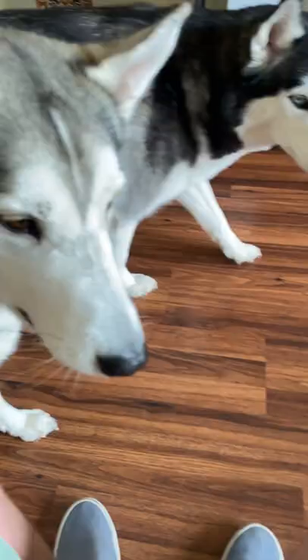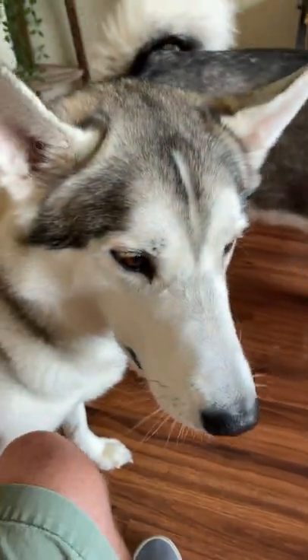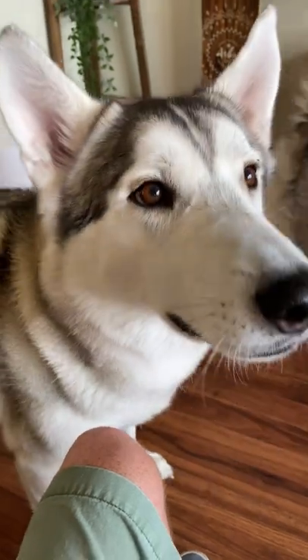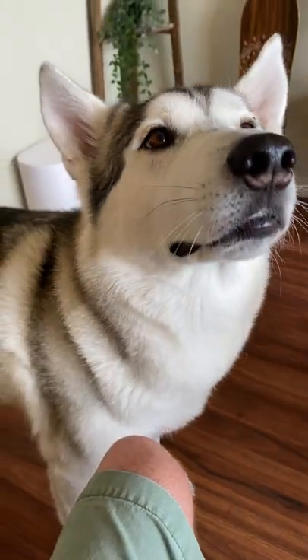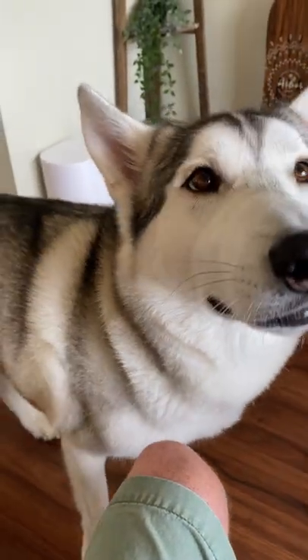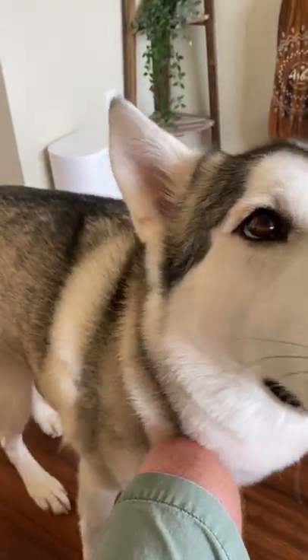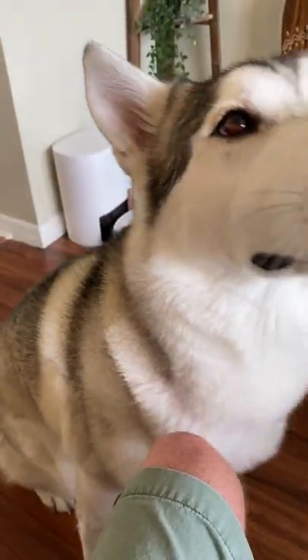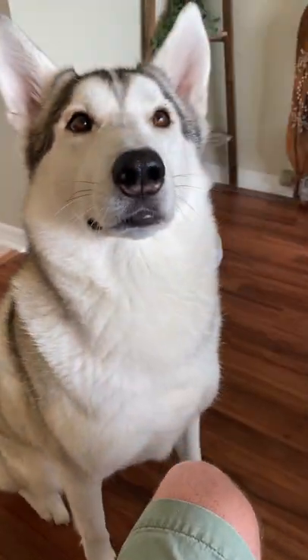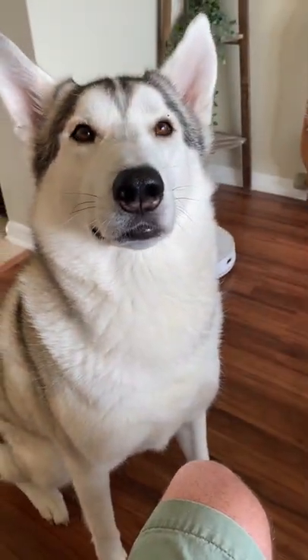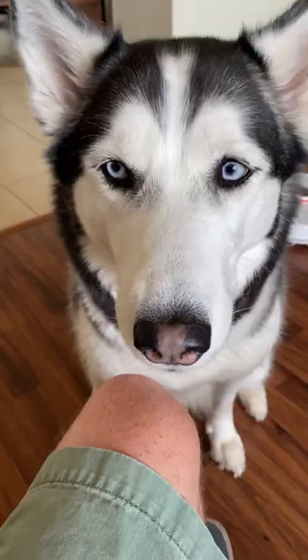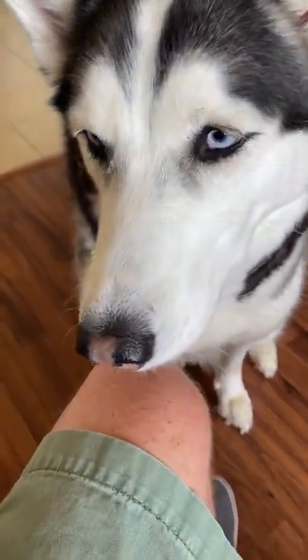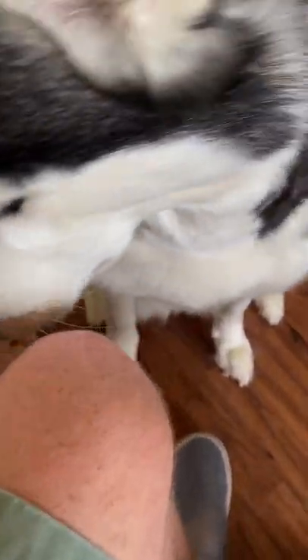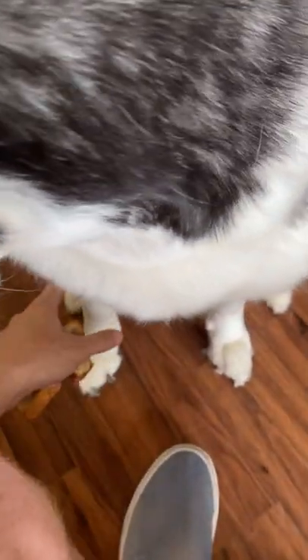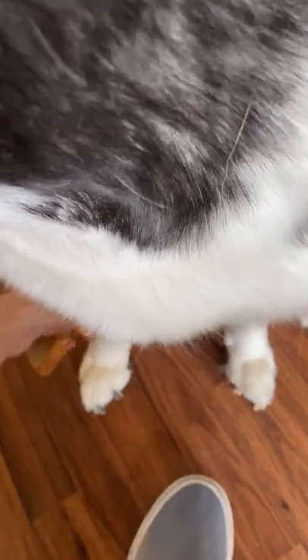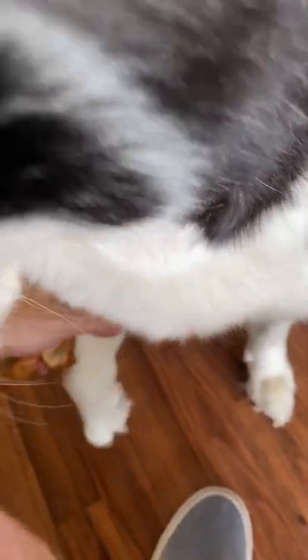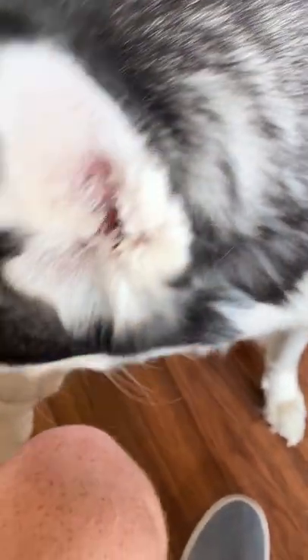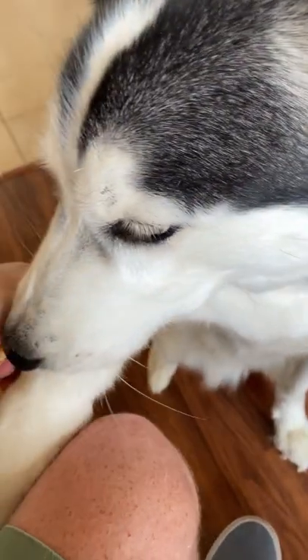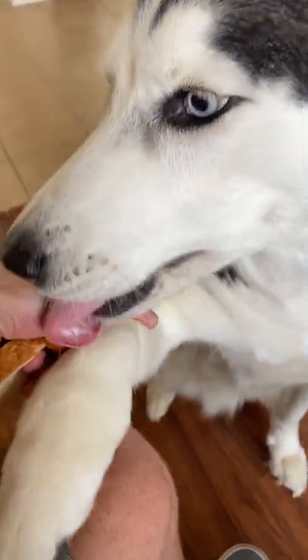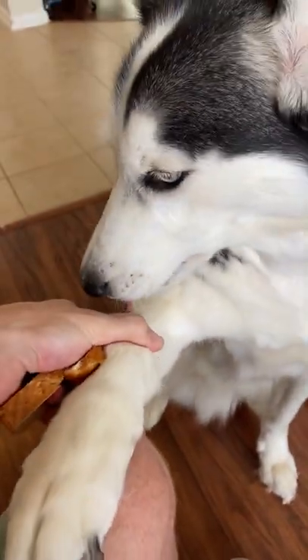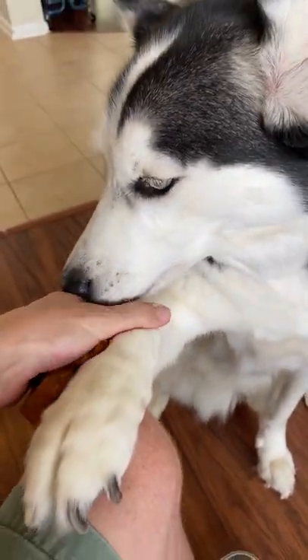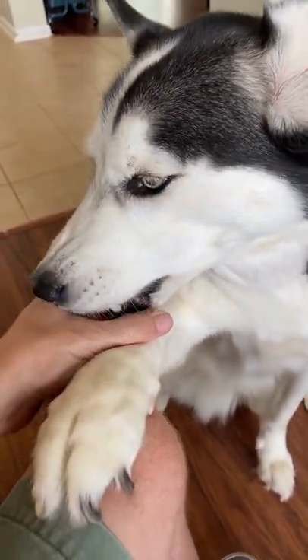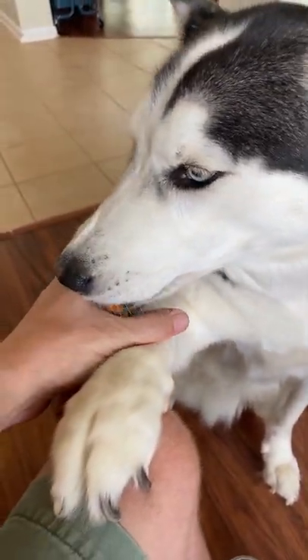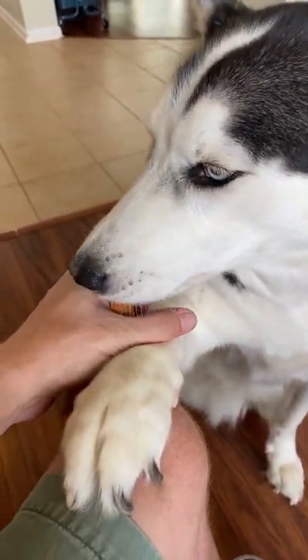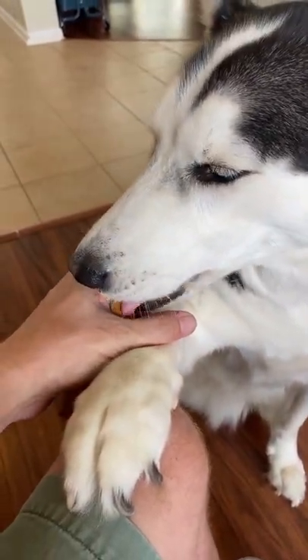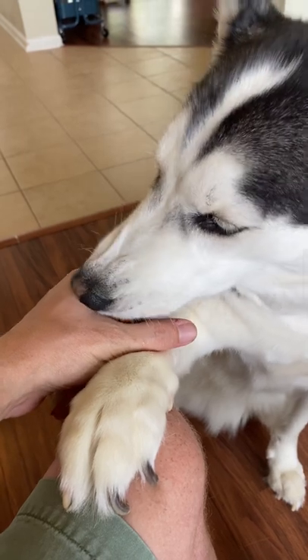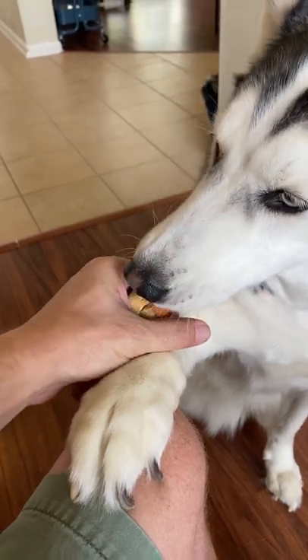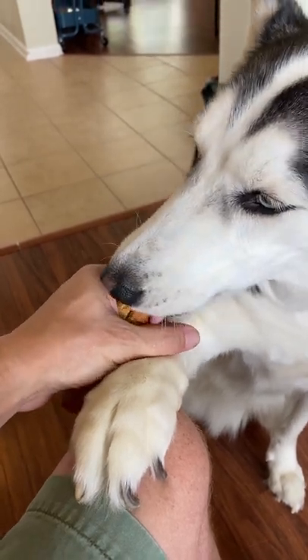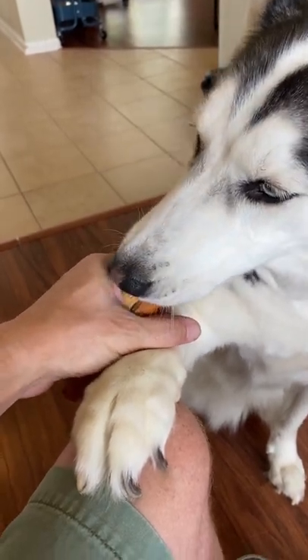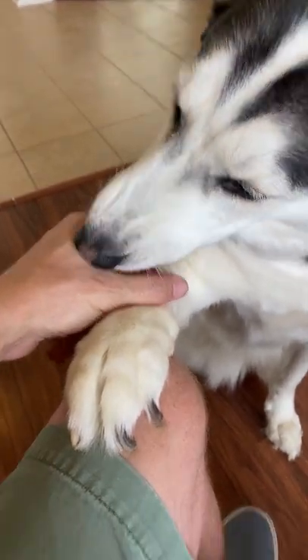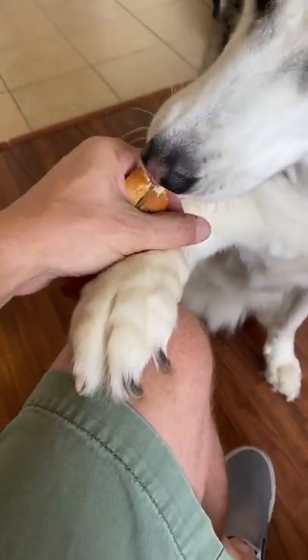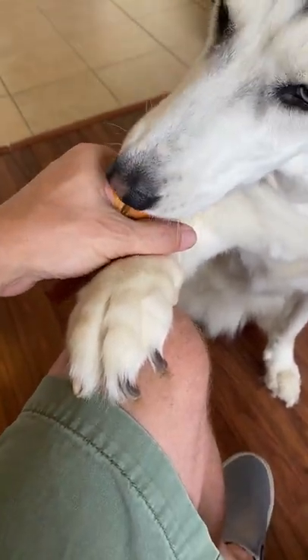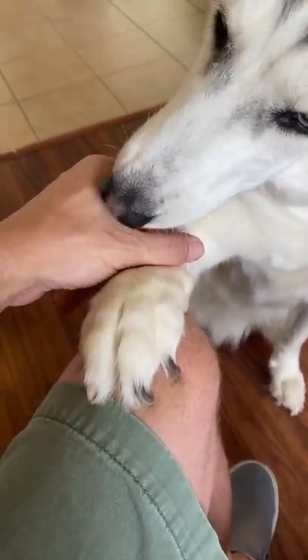Now get your Siberian Husky or your dog to sit right in front of you. What you're going to do is slowly grab your Siberian Husky's paw and put it up on your knee. We're going to let her have that treat as long as the paw stays there.